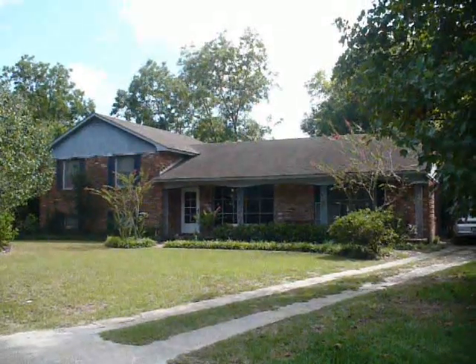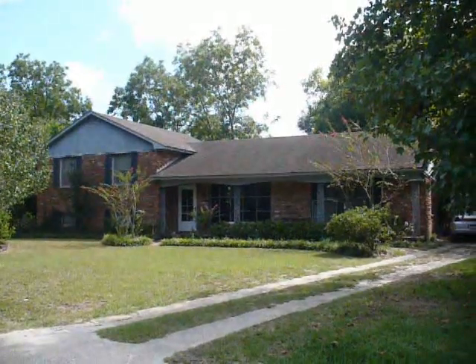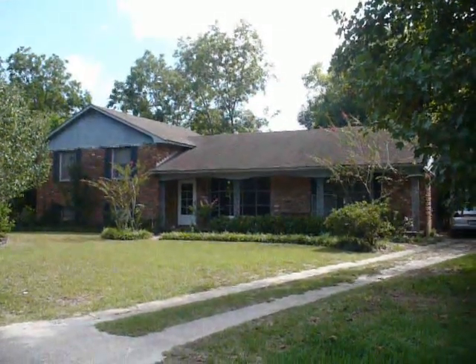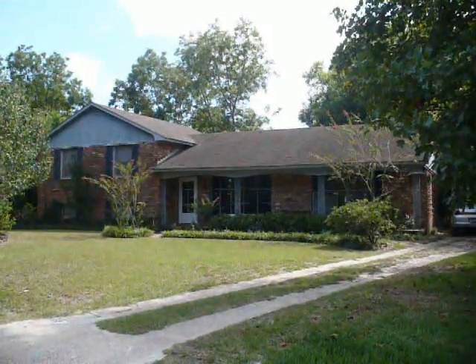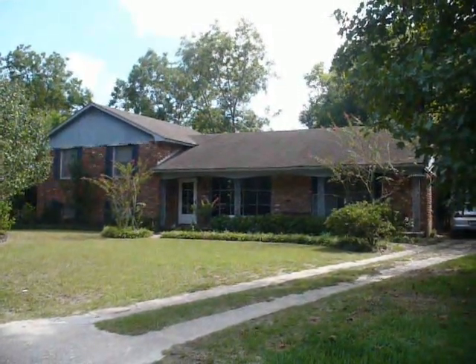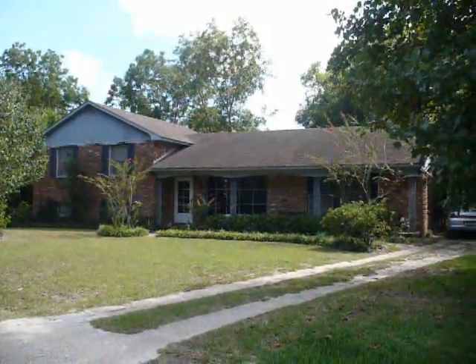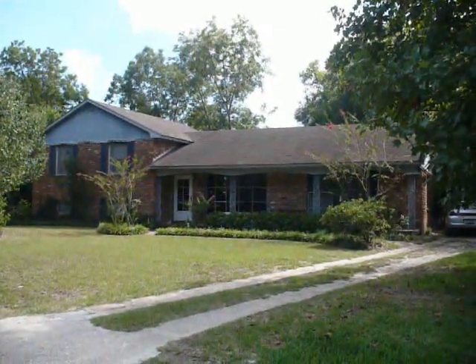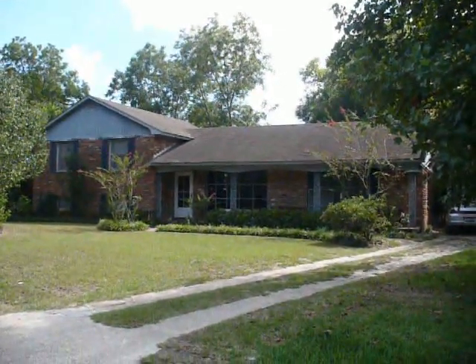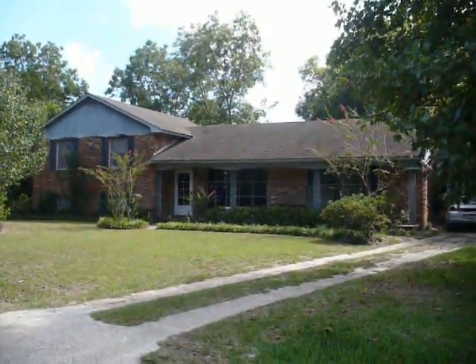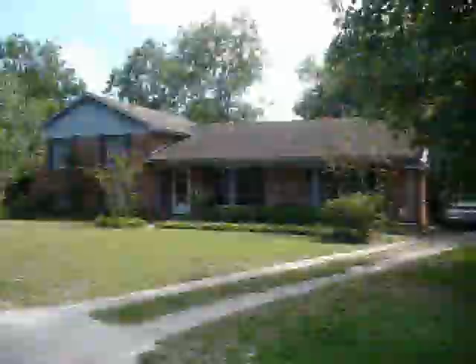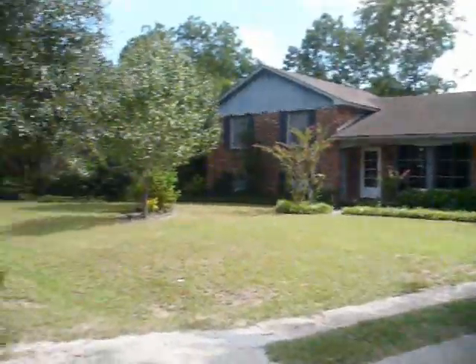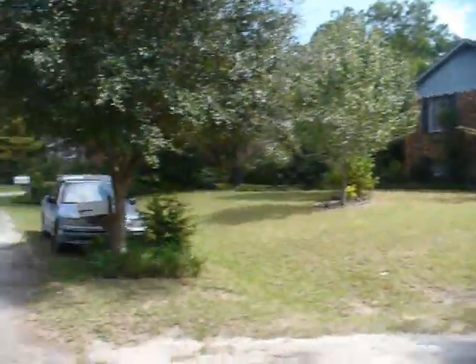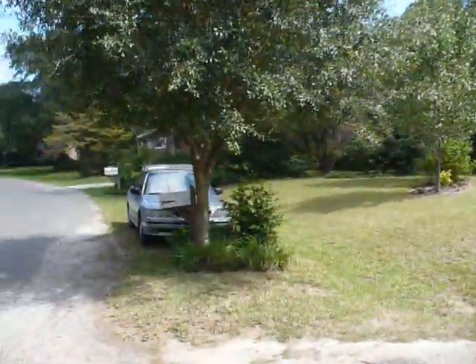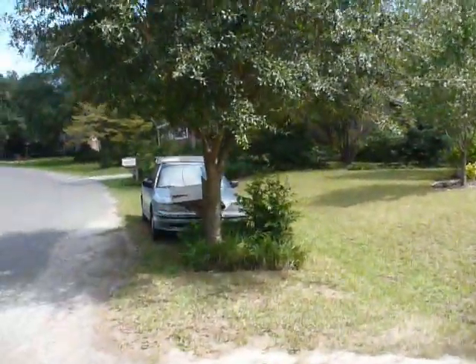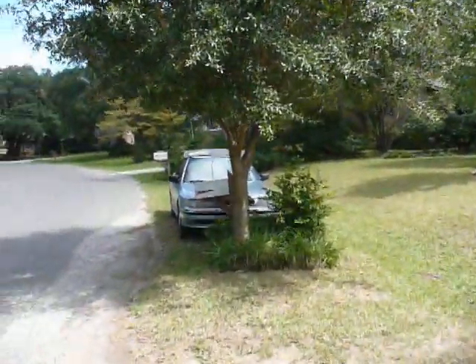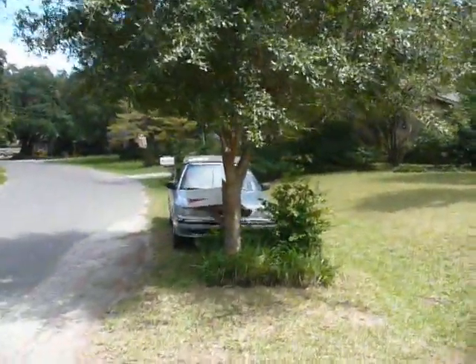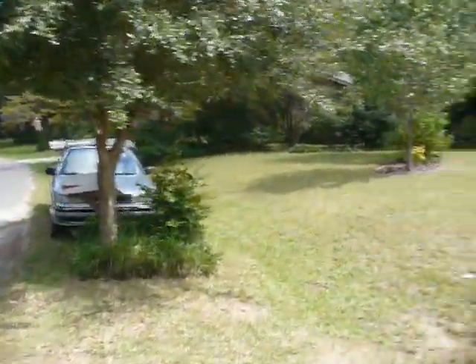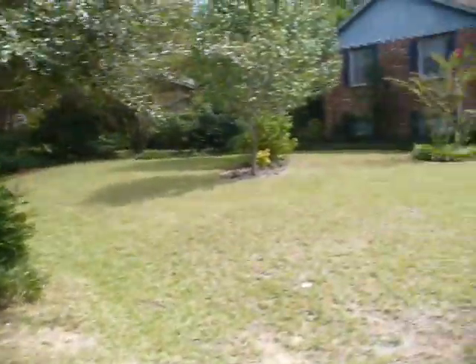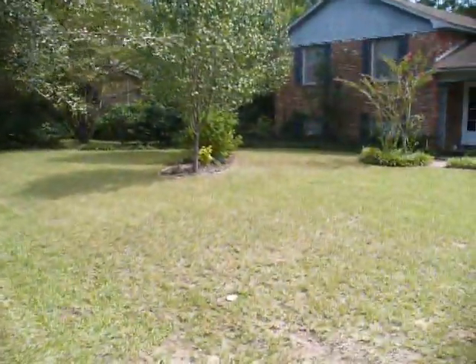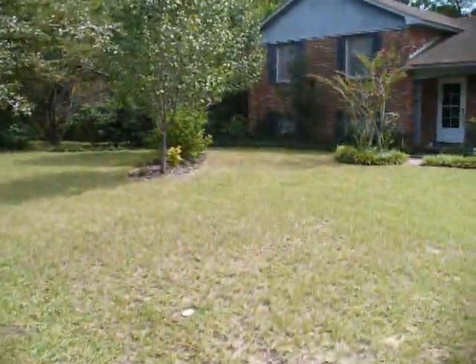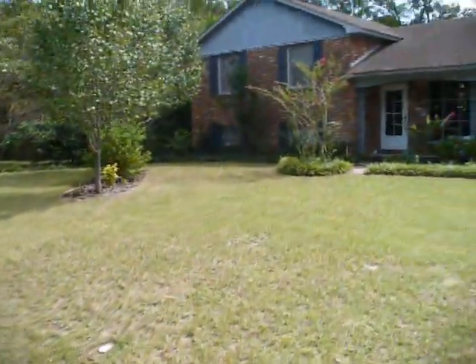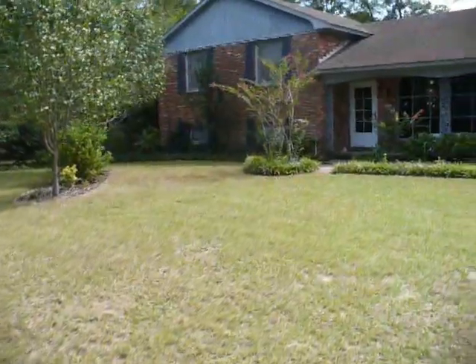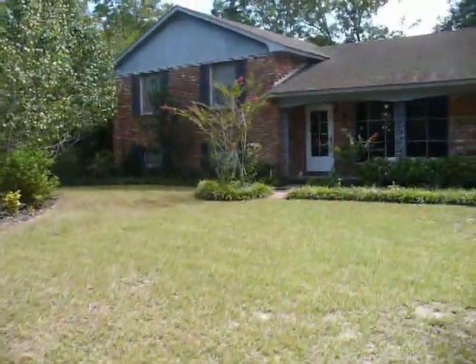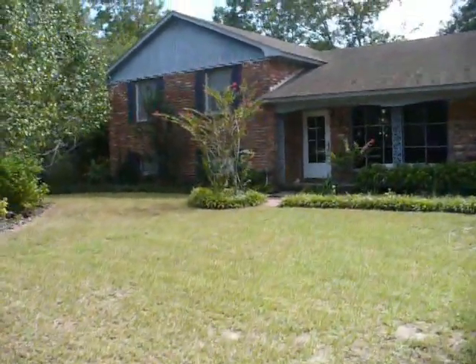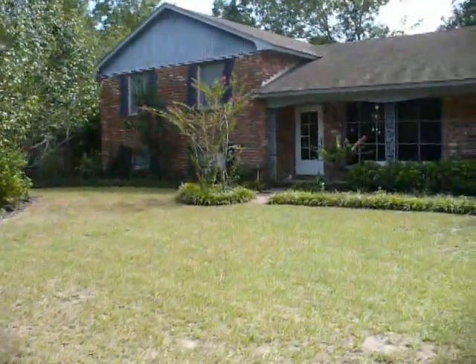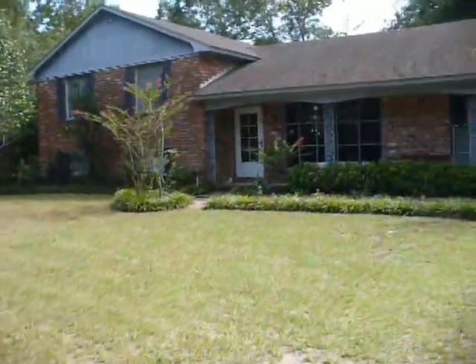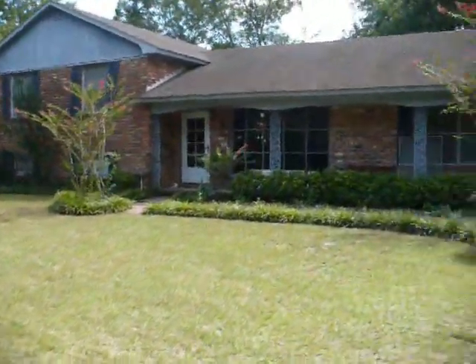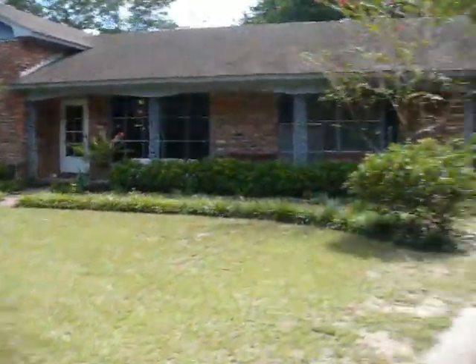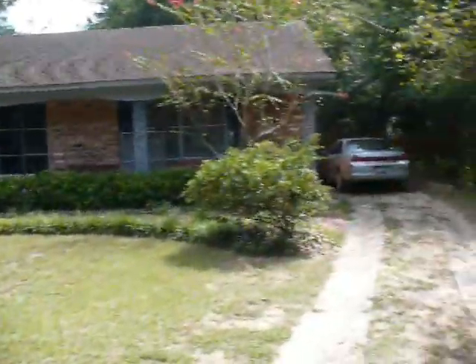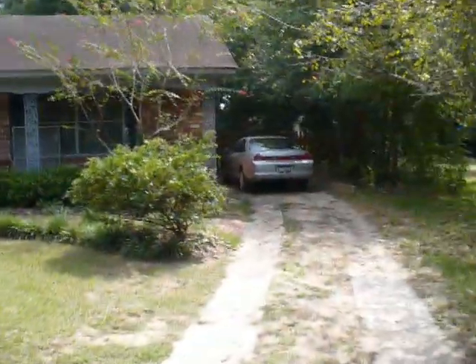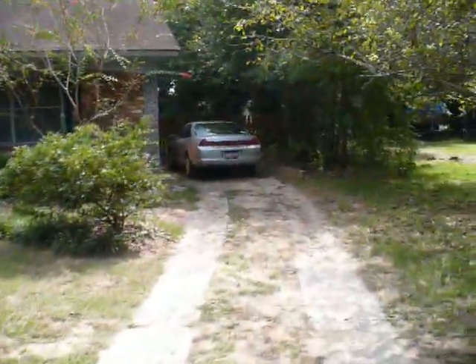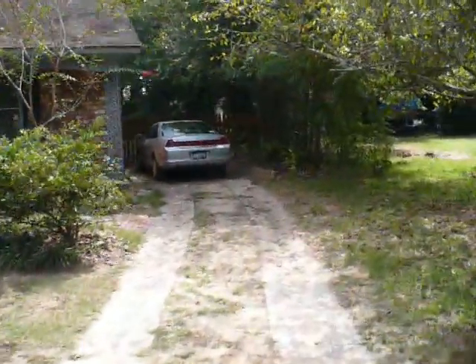Okay, all you folks out there in internet land, this is it. There's the mailbox in my car. And here's our front yard. It's really awesome. Right now I'm coming up the driveway.